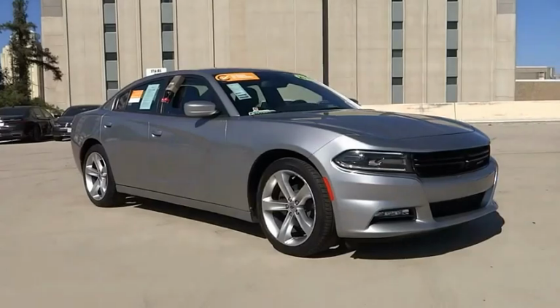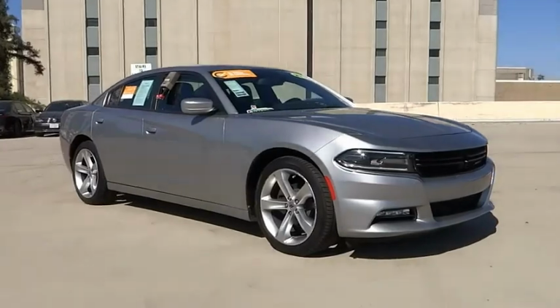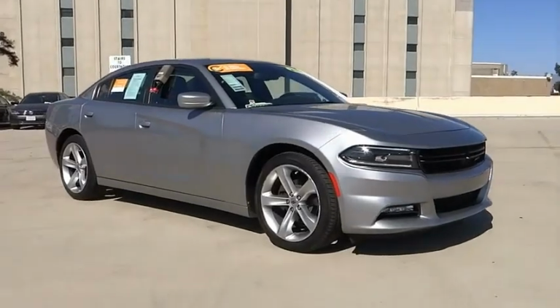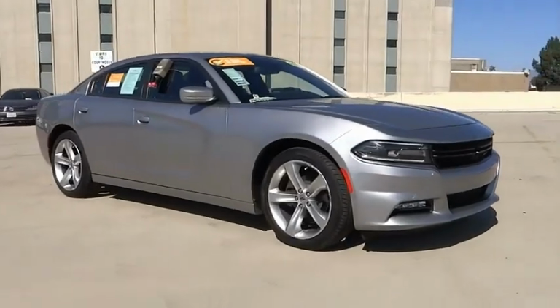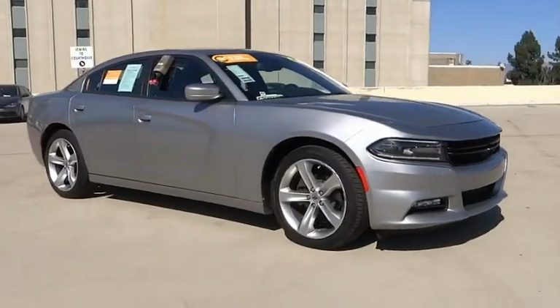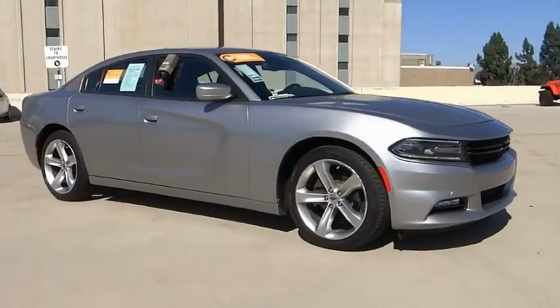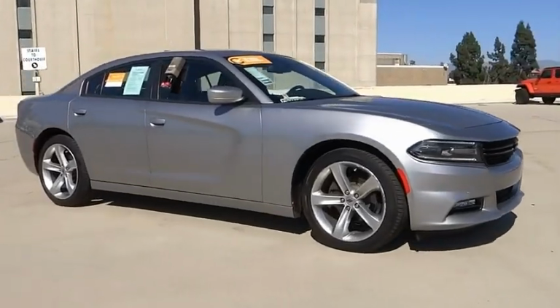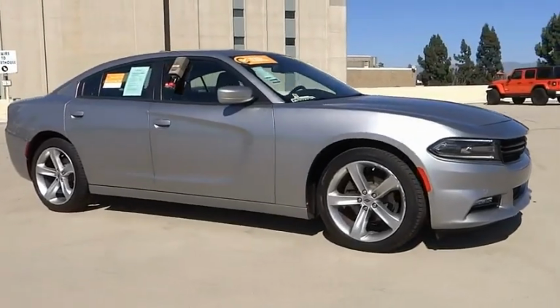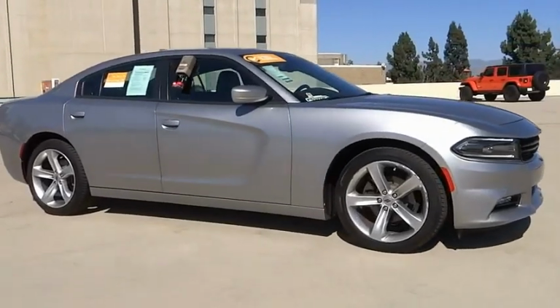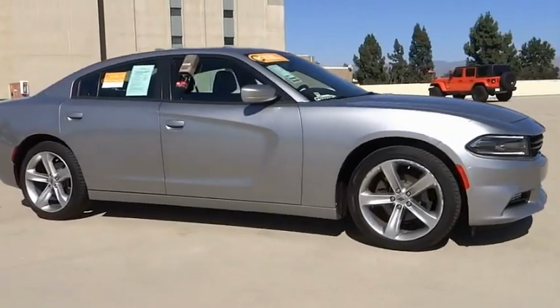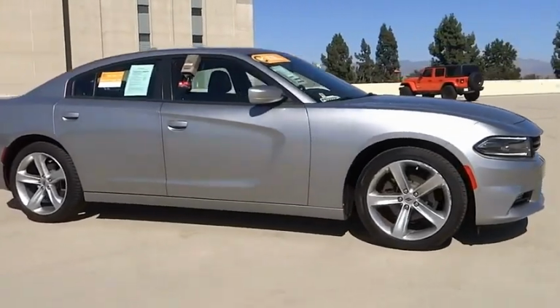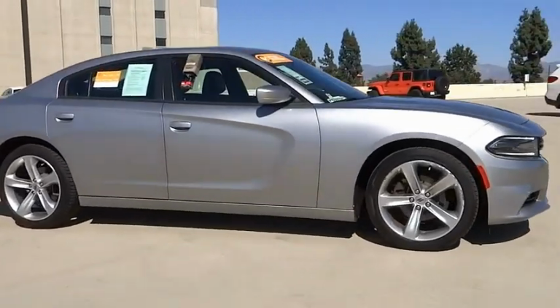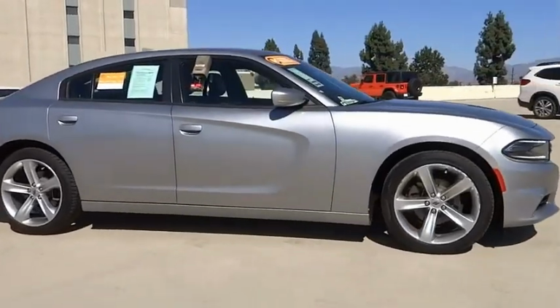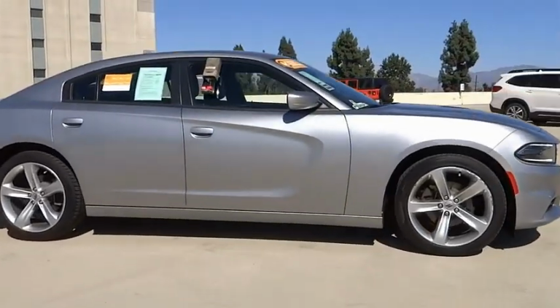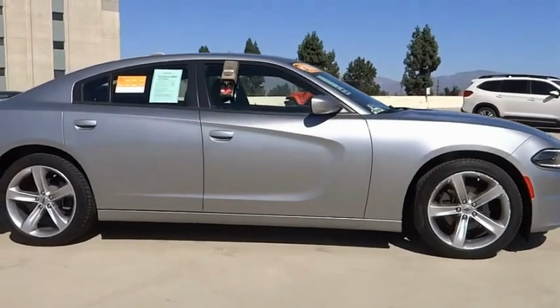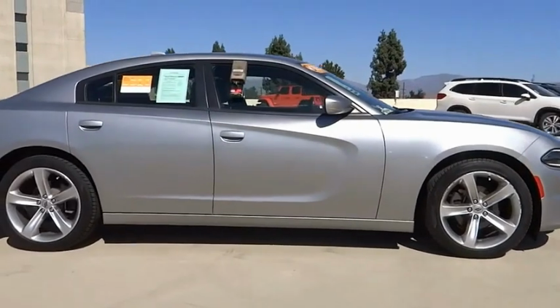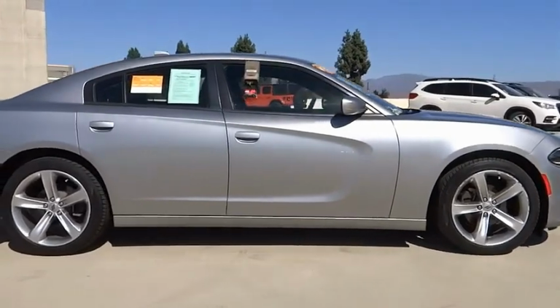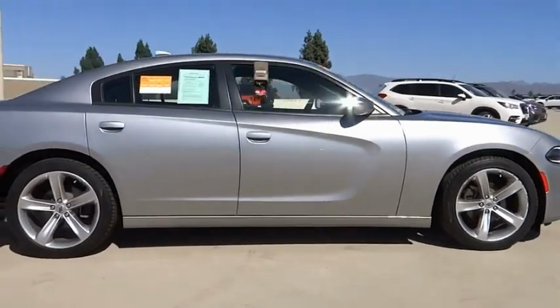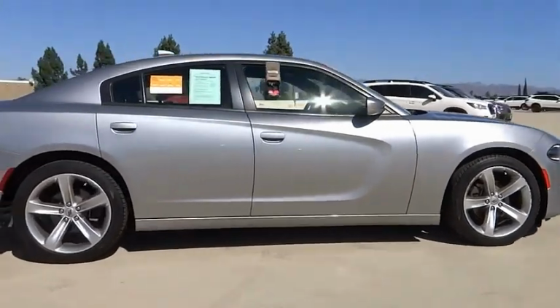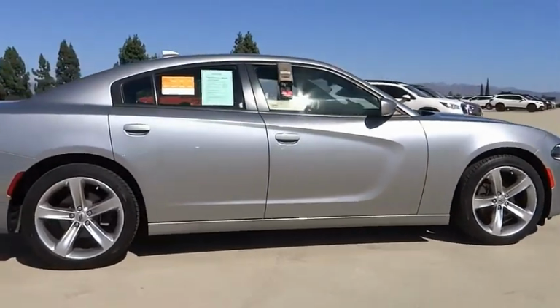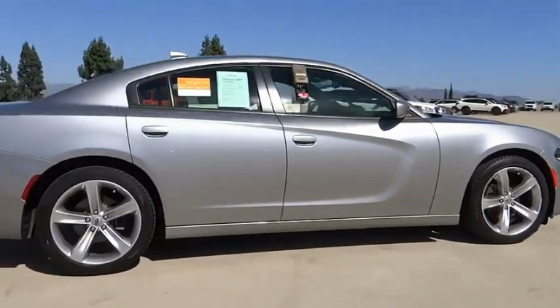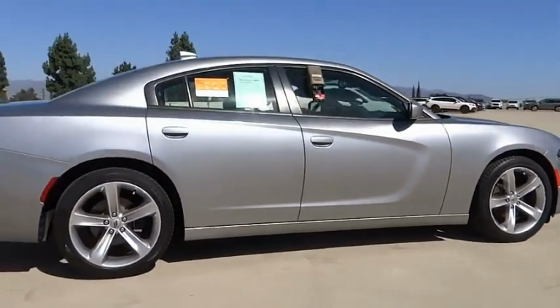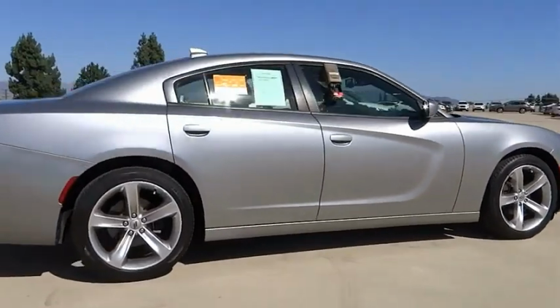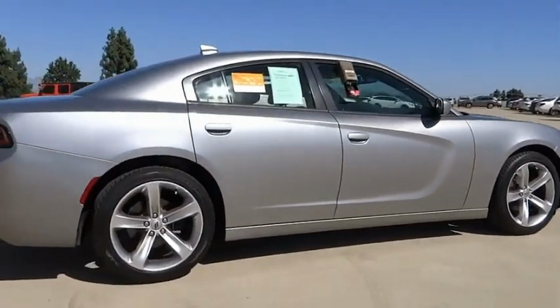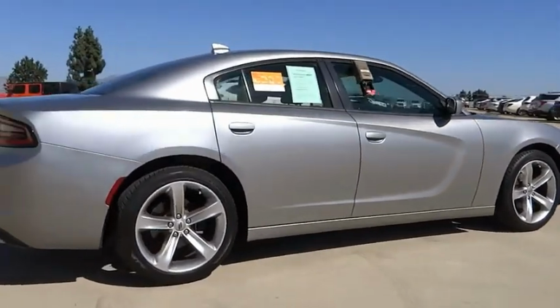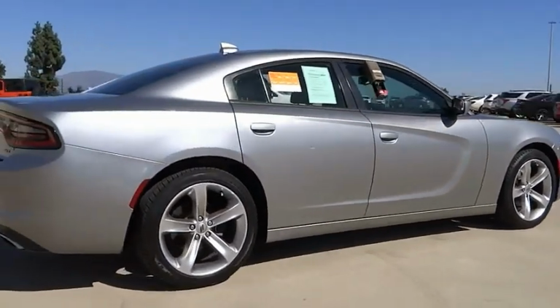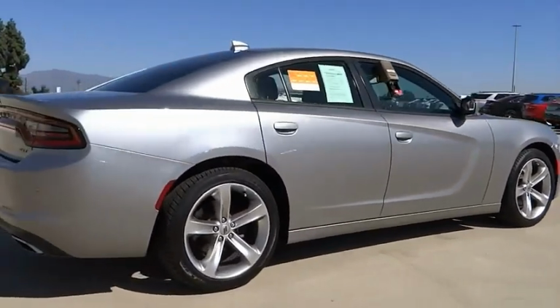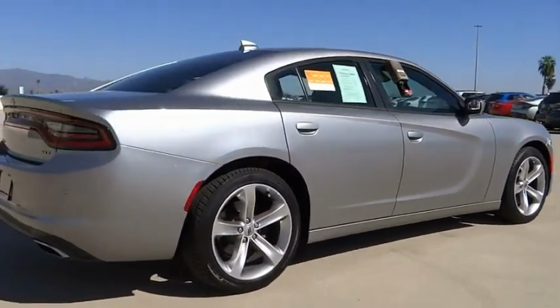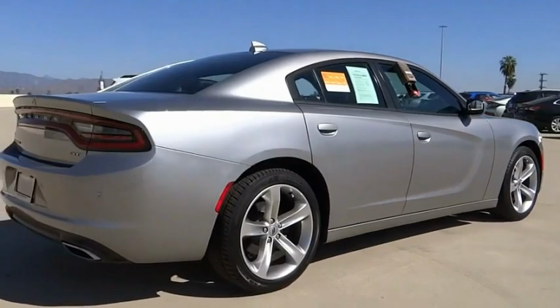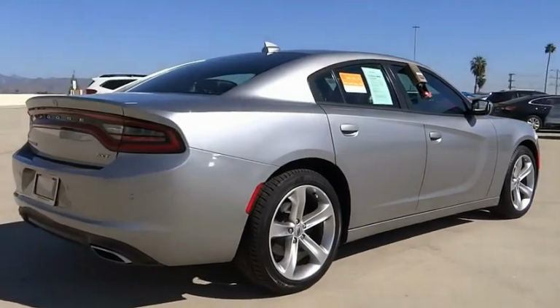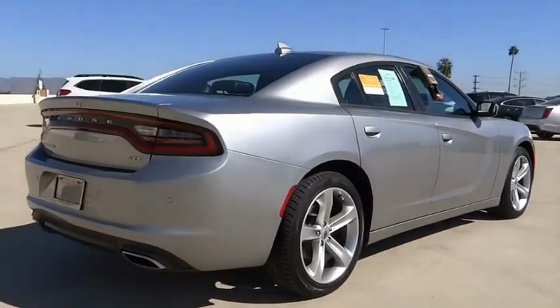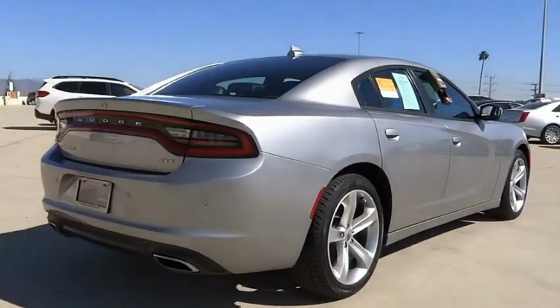Stop by and take a look at the 2018 Charger. Inject some versatility, comfort, and sophistication into your muscle. The Charger is a powerful sedan that excites at every turn.